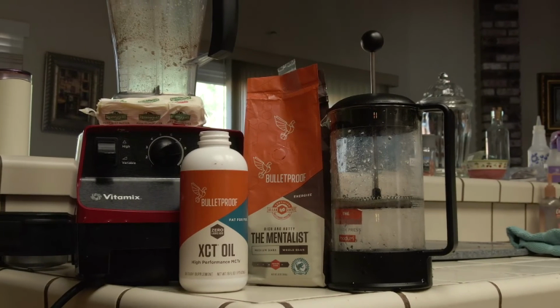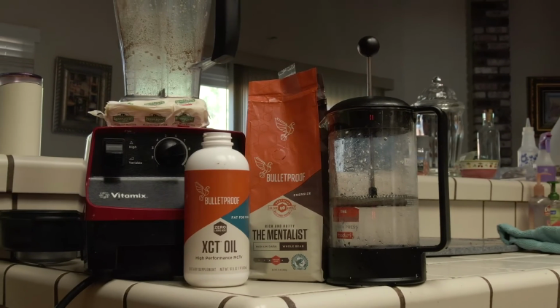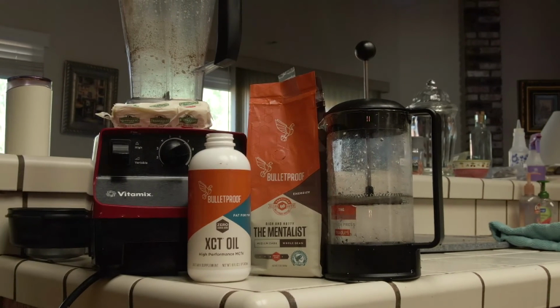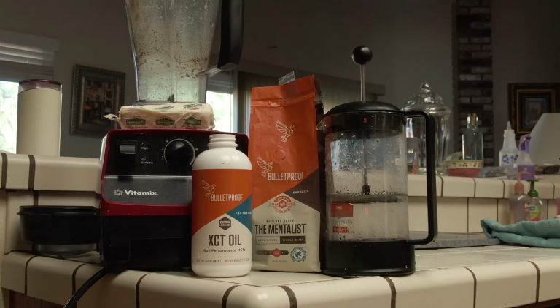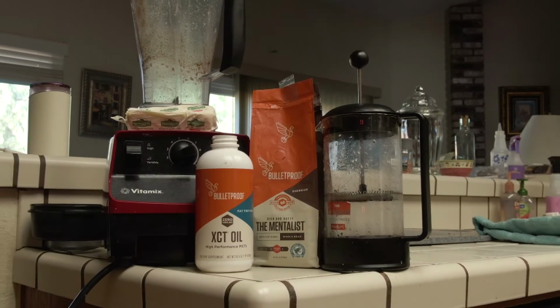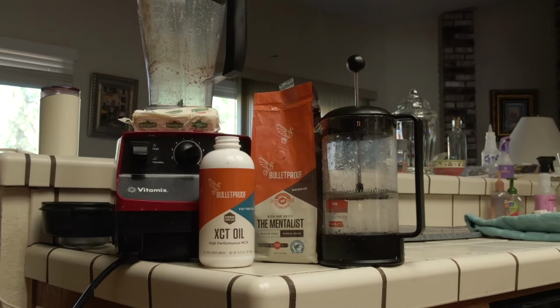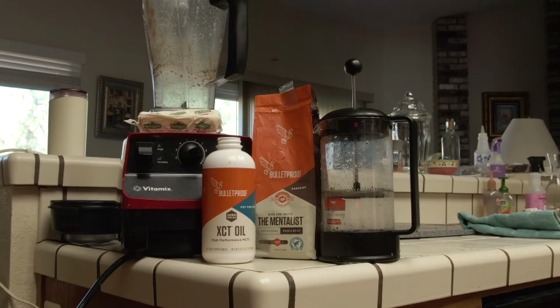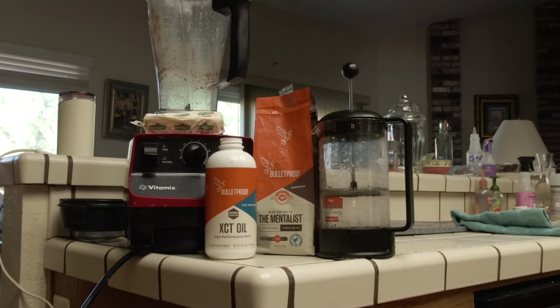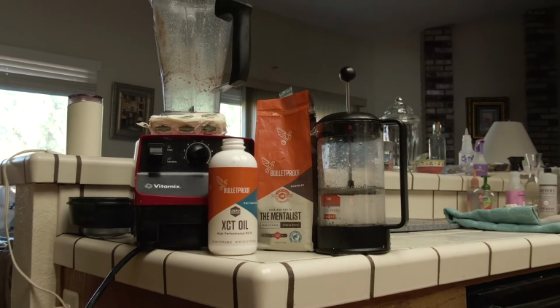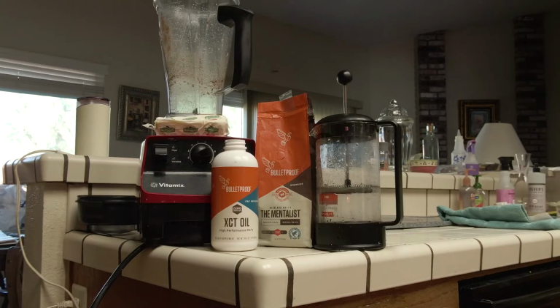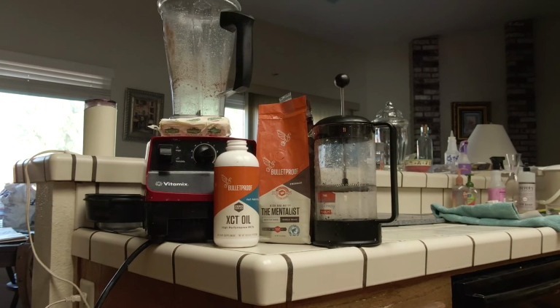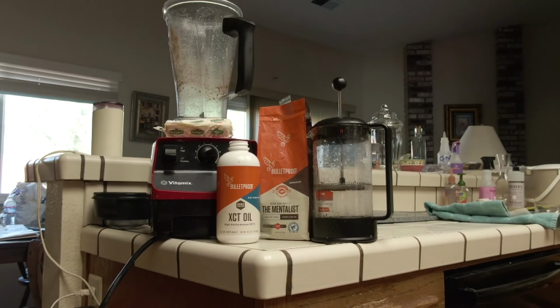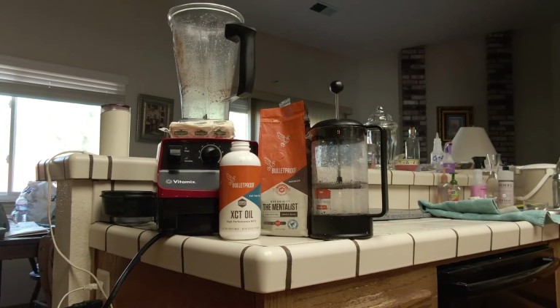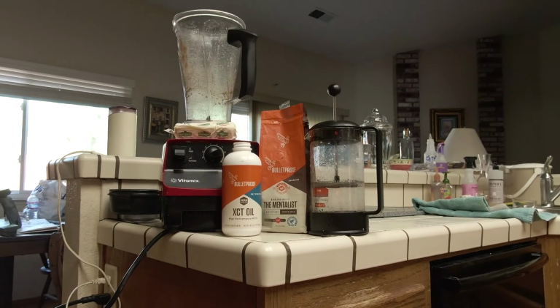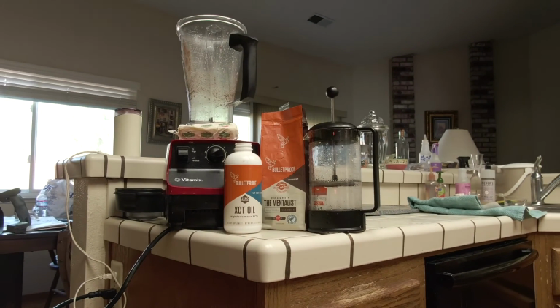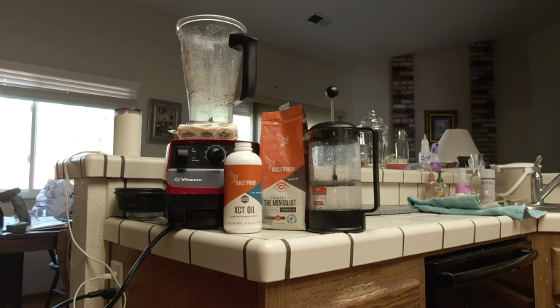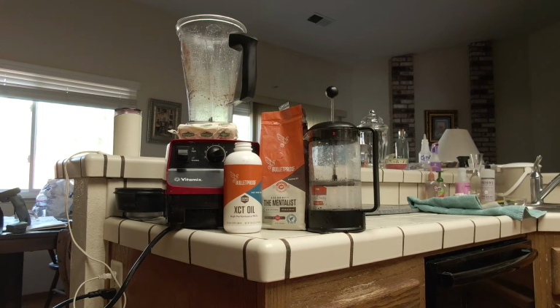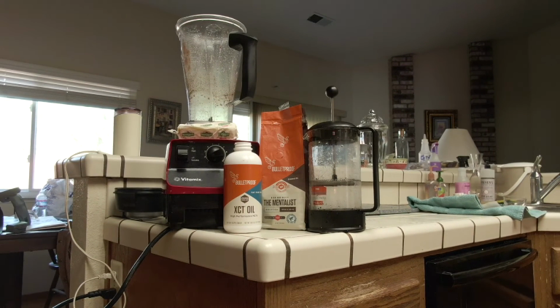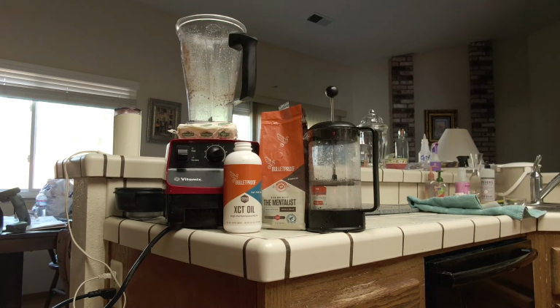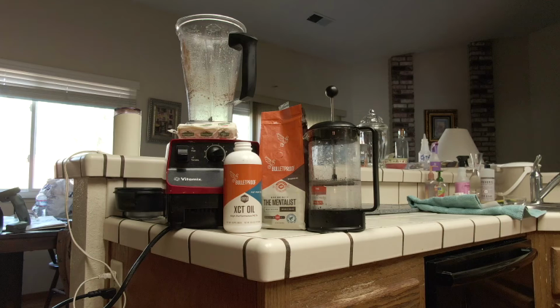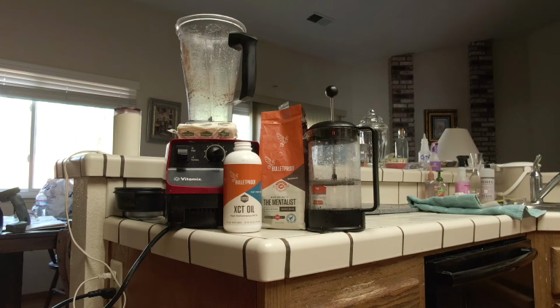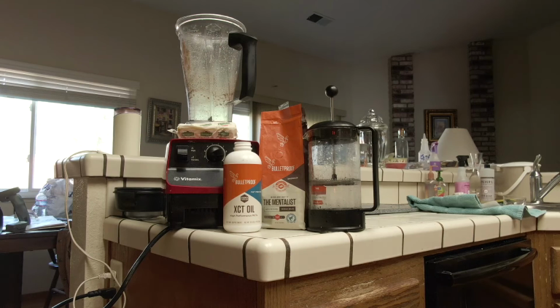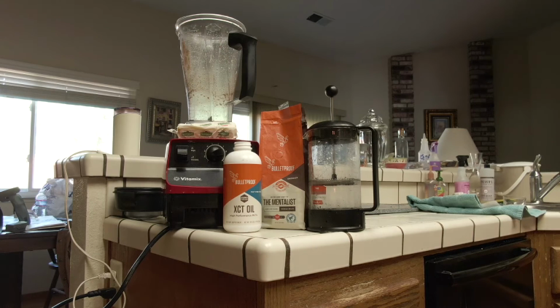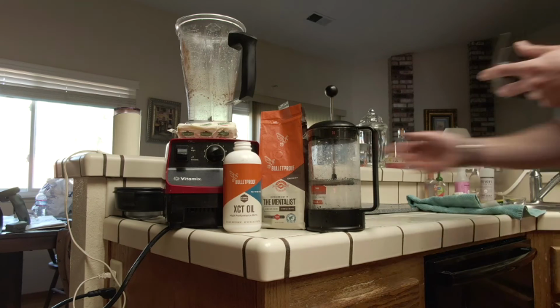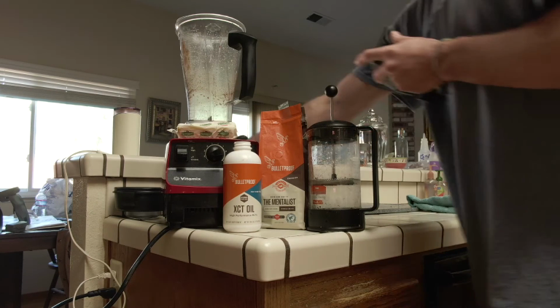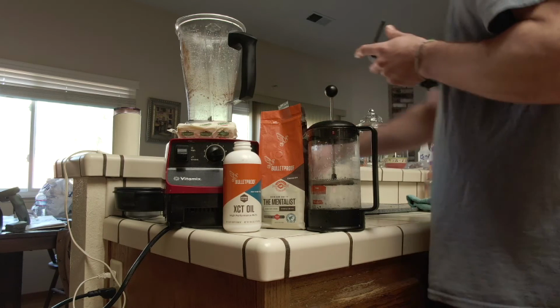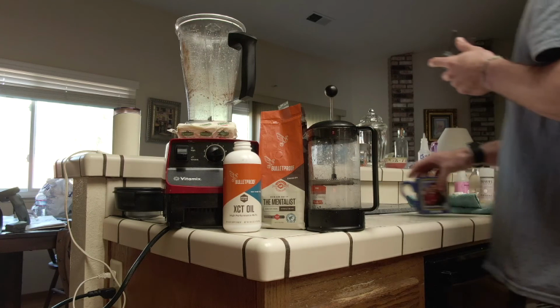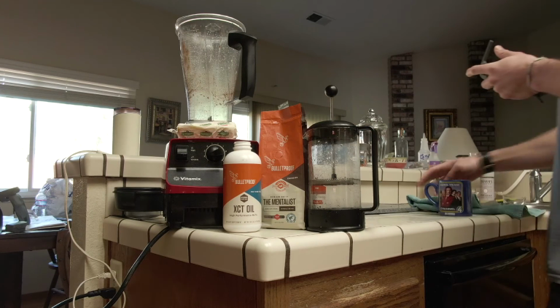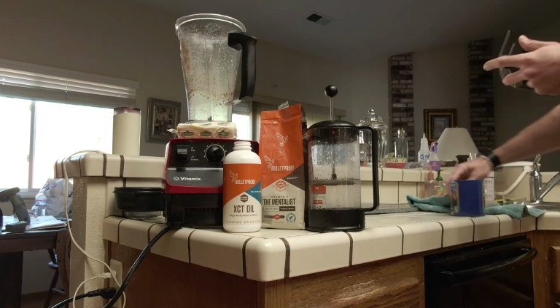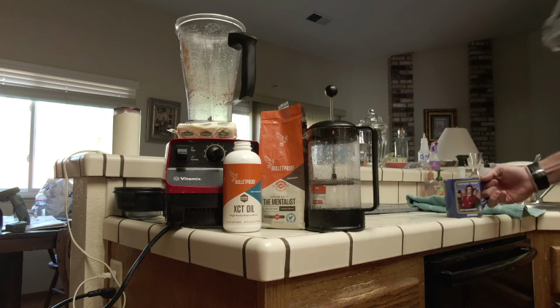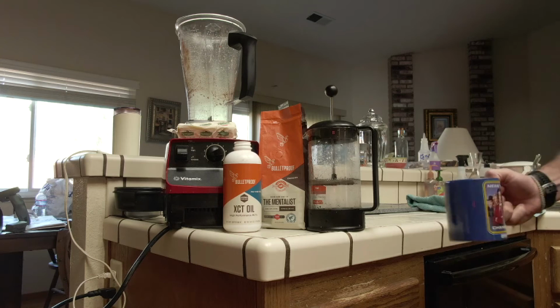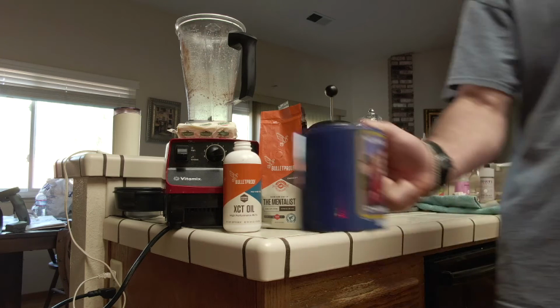So the essential items you're gonna need: grass-fed butter, your coffee, your brain octane oil — also called MCT oil — a blender, and your preferred method of brewing. Mine's a French press, so I'm using the French press.